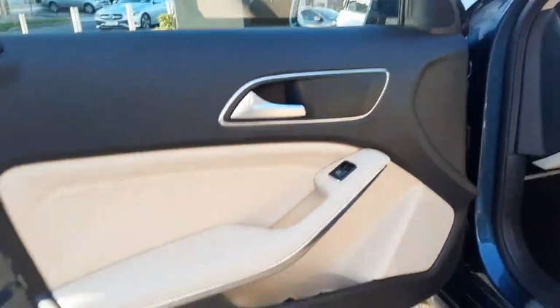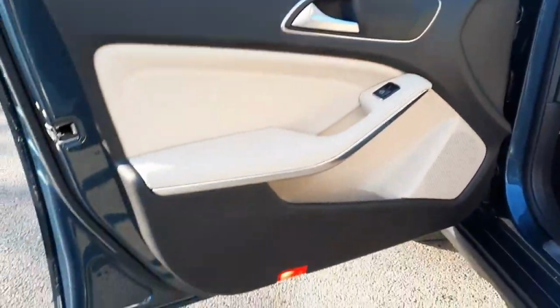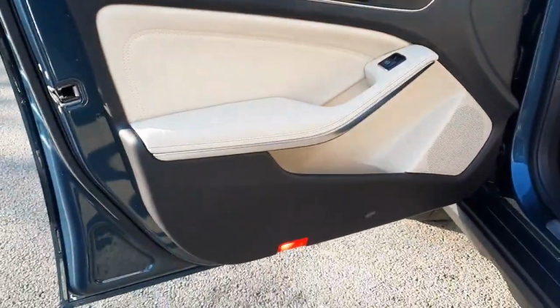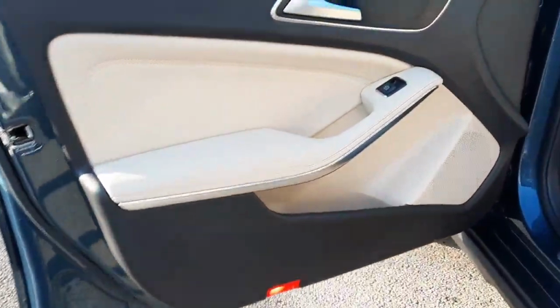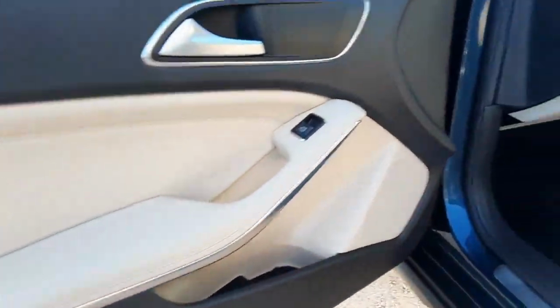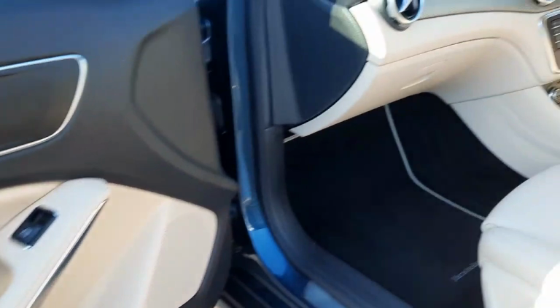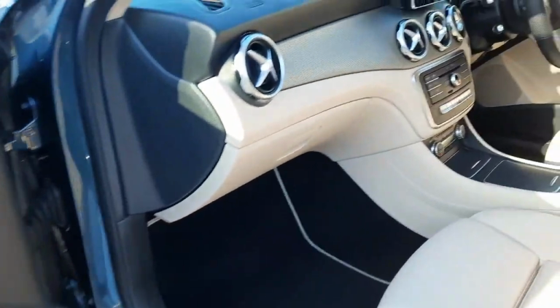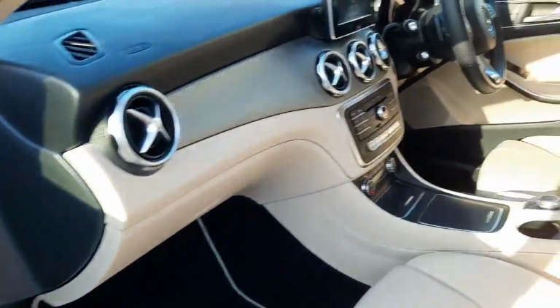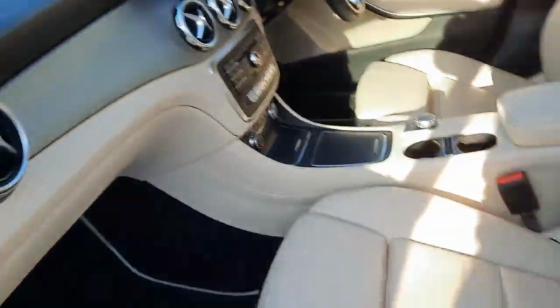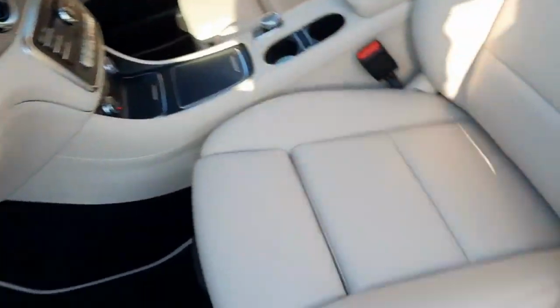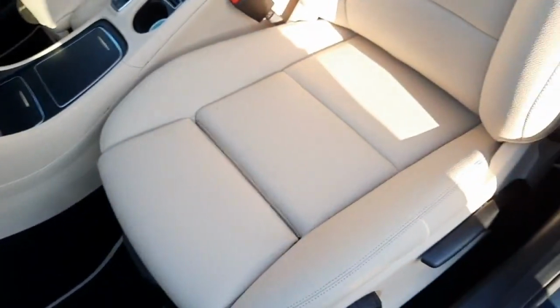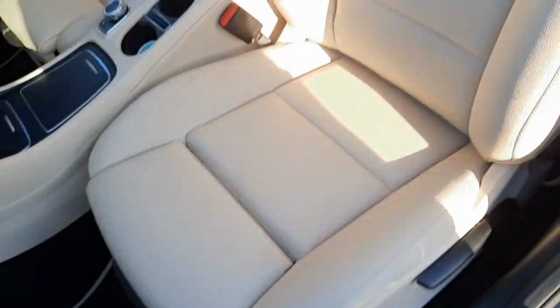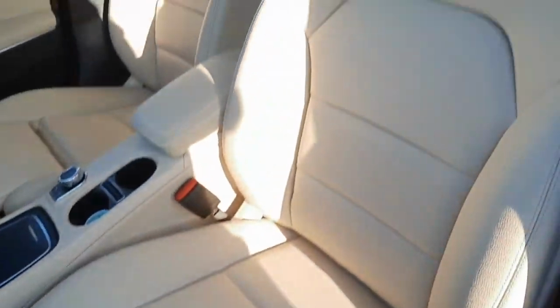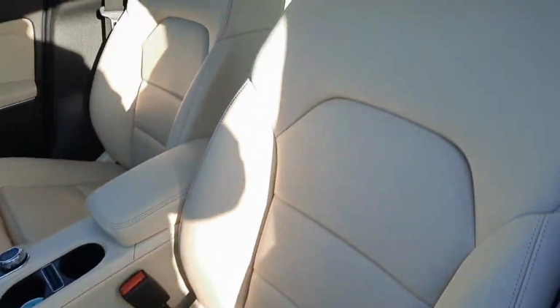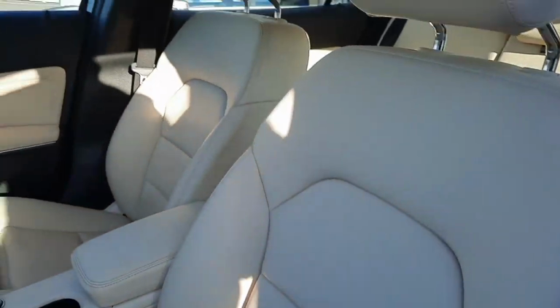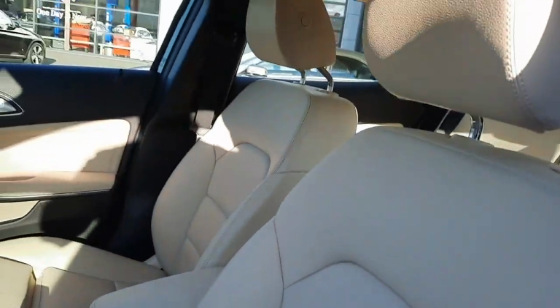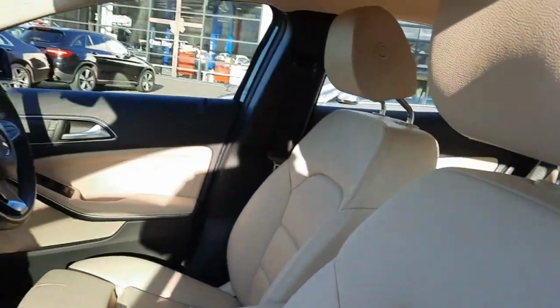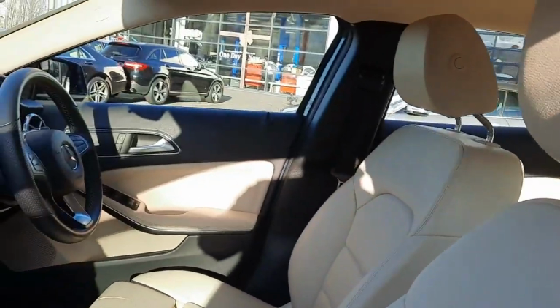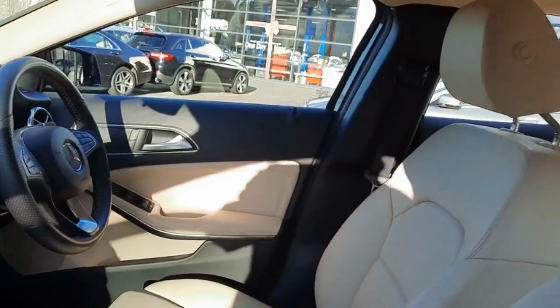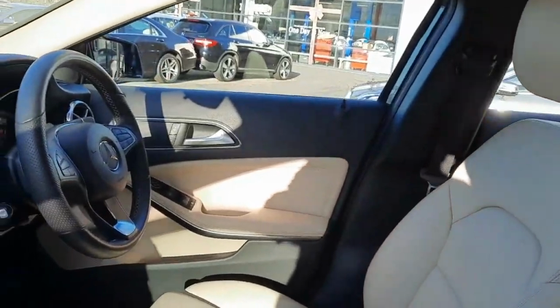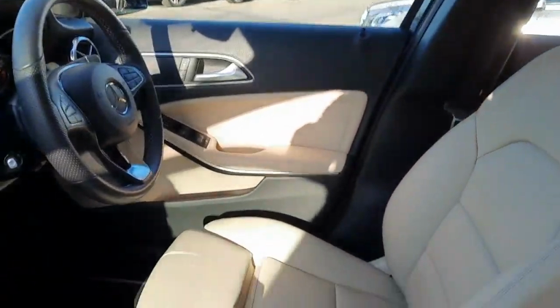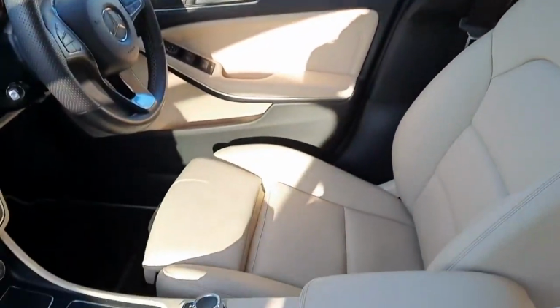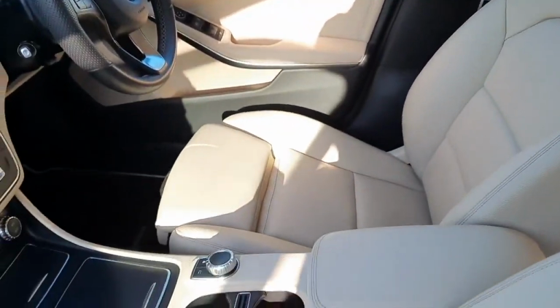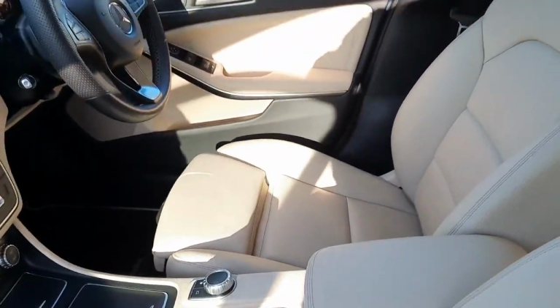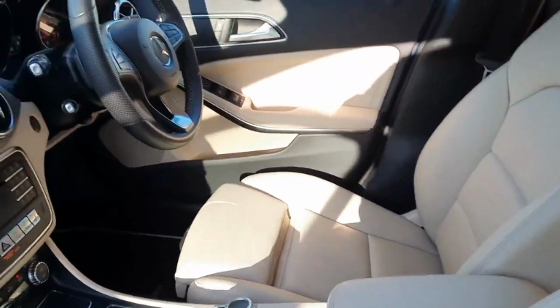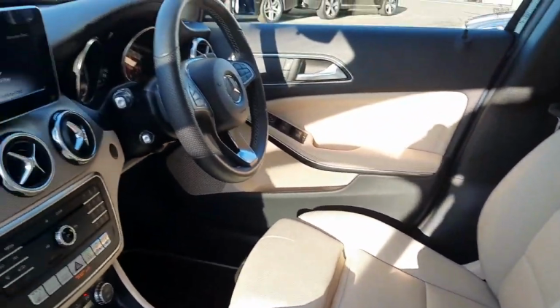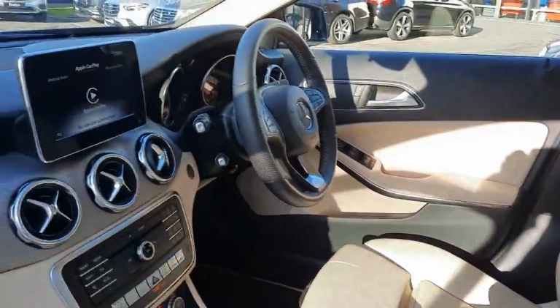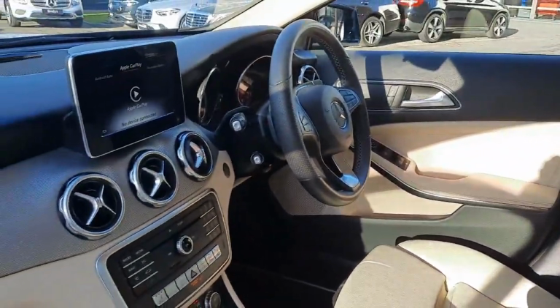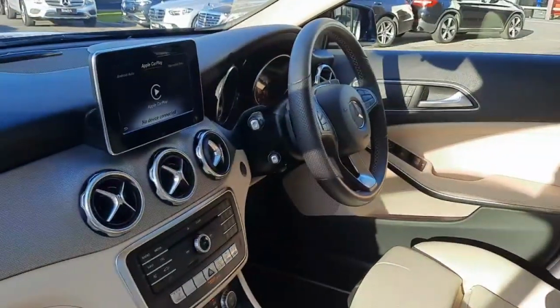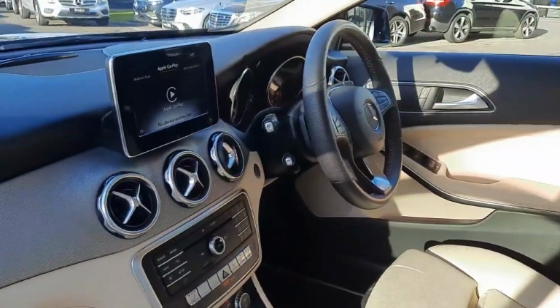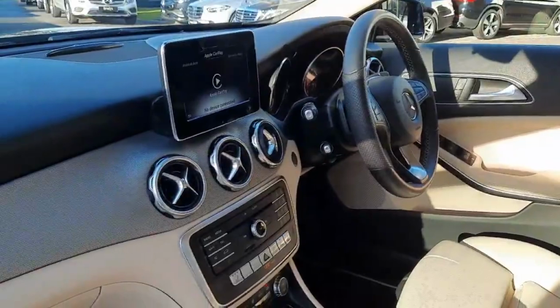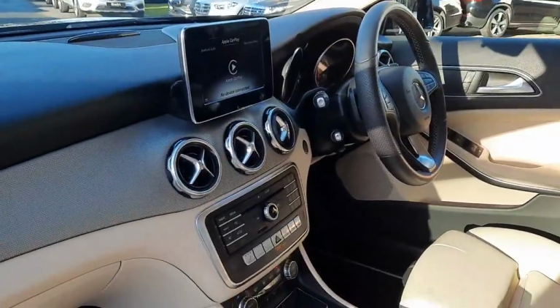Inside, this car is finished with a beige leather interior and has heated front seats.